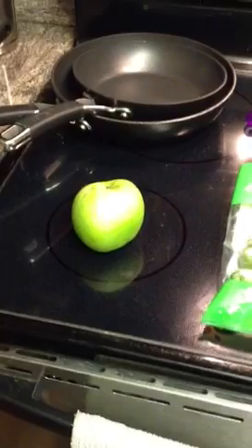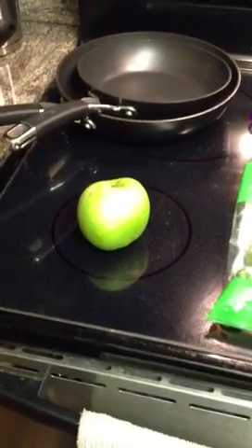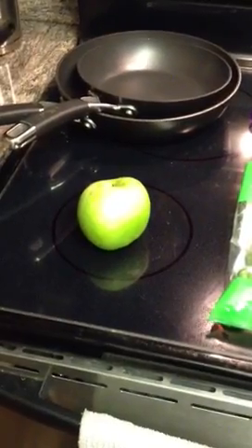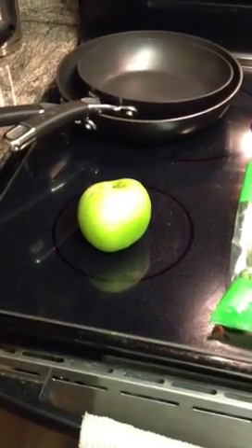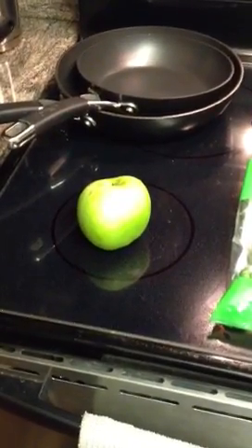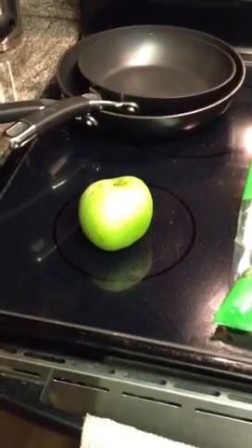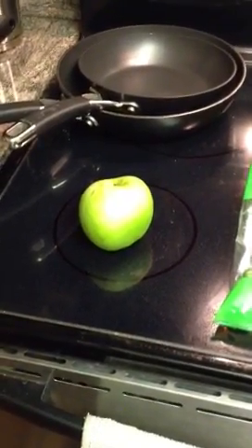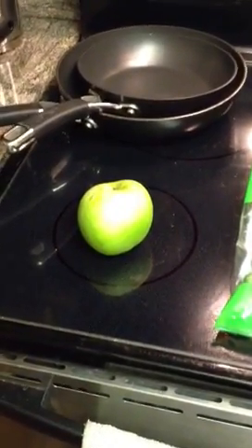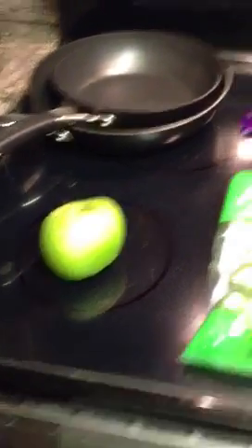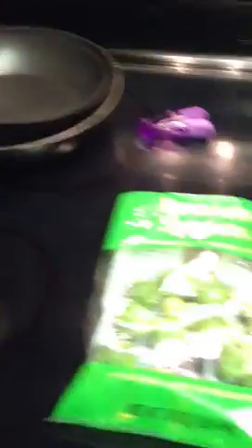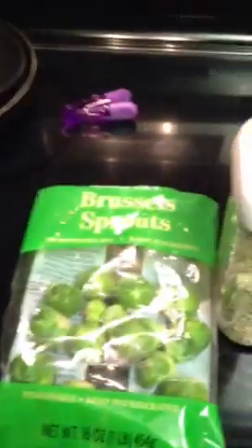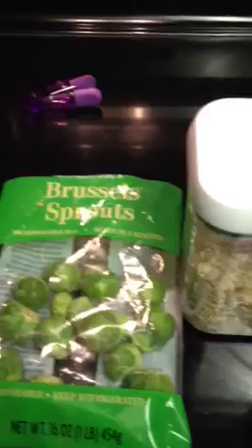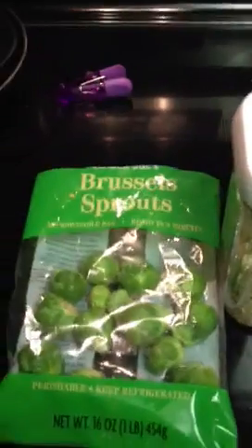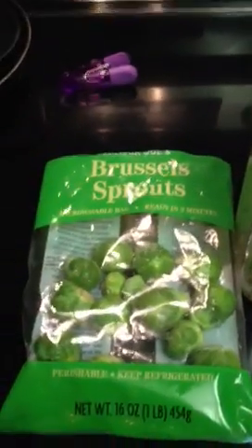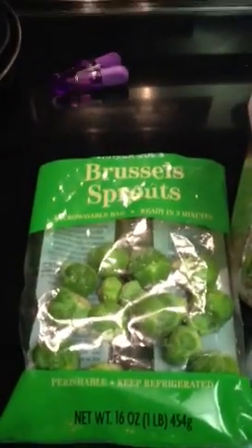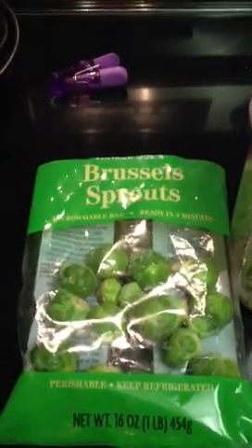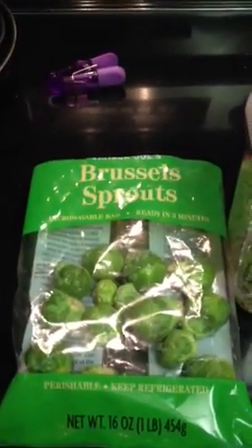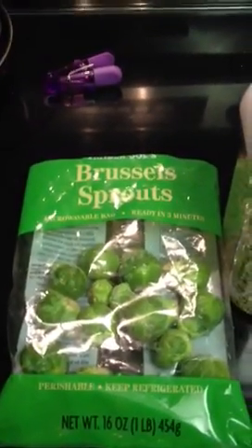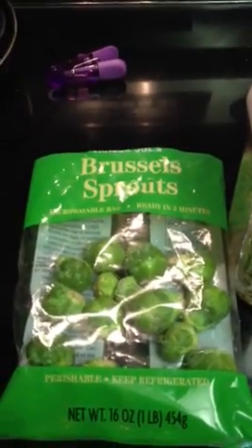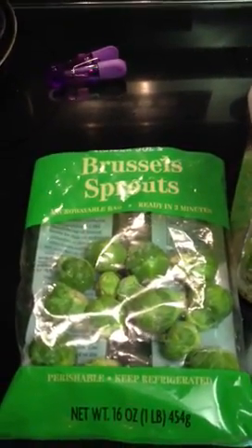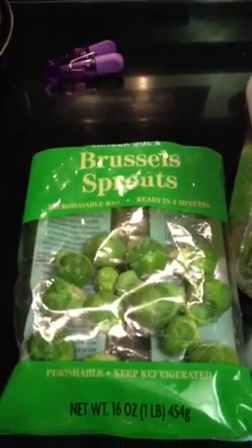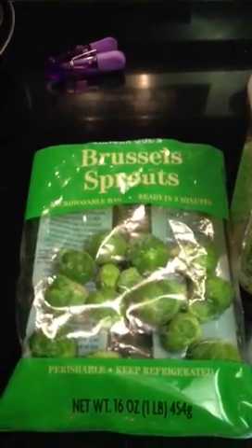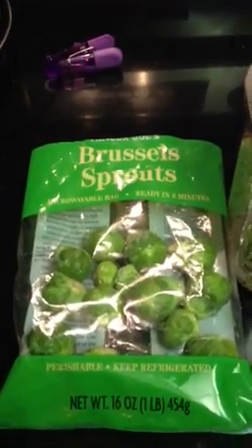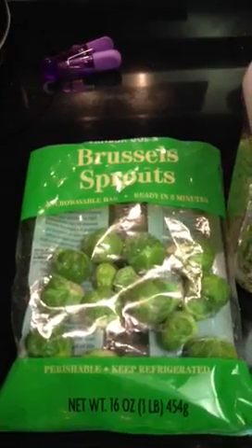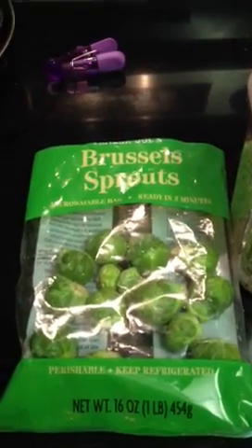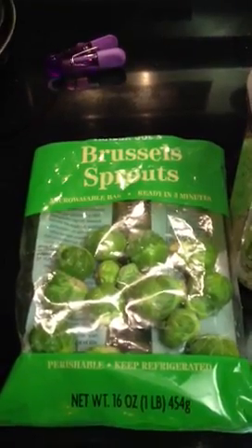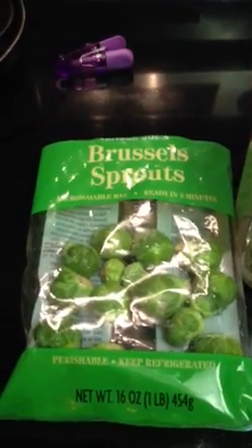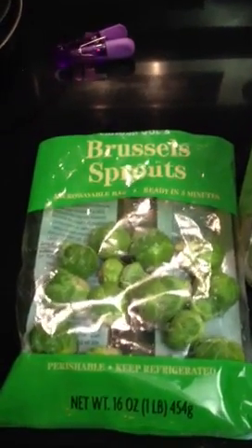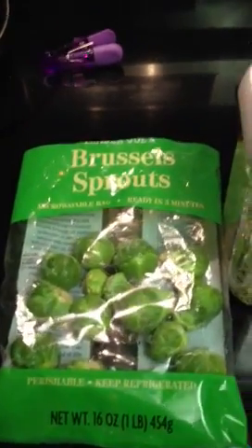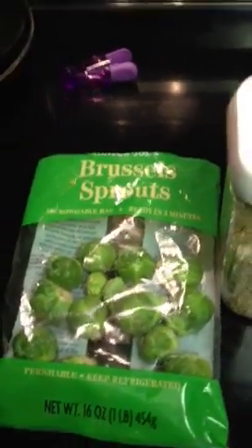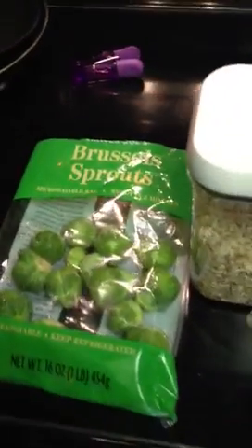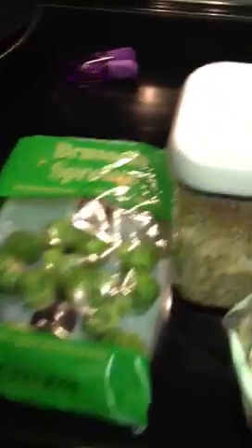Our first ingredient that we're going to have in the shake is a green apple. The other item that we've been using is either broccoli or brussels sprouts. As you can see today, we've chosen brussels sprouts, but either is fine — raw brussels sprouts or raw broccoli.